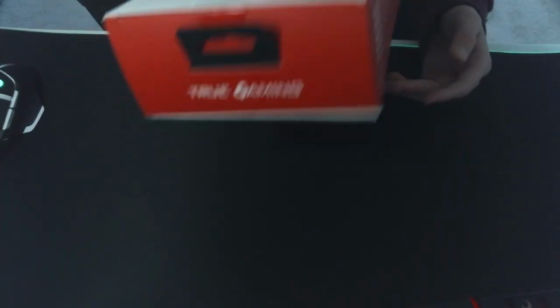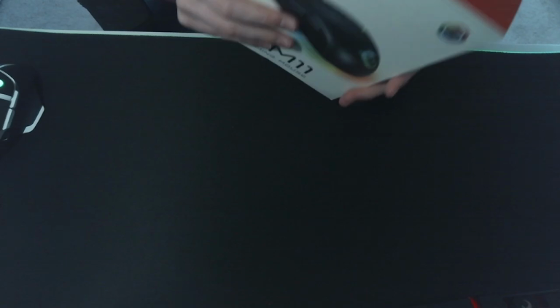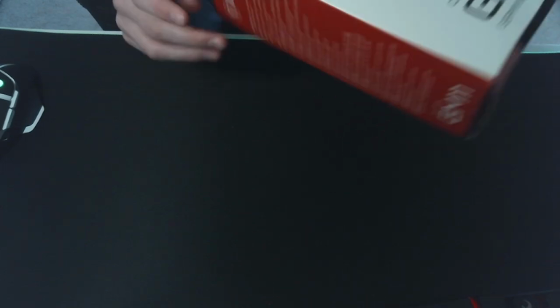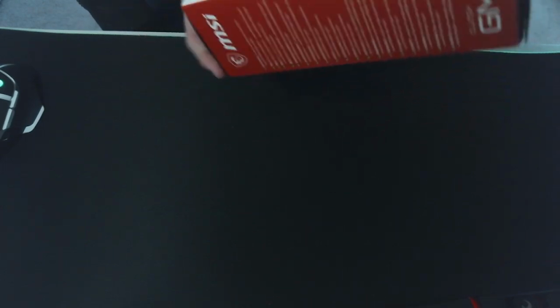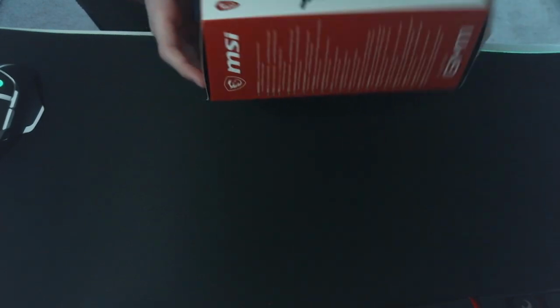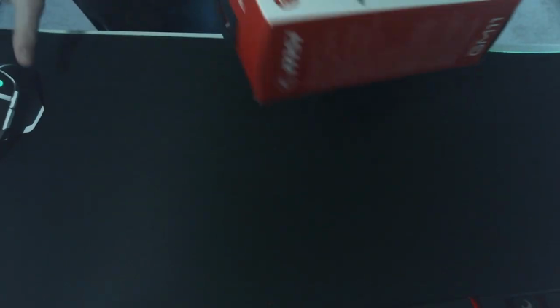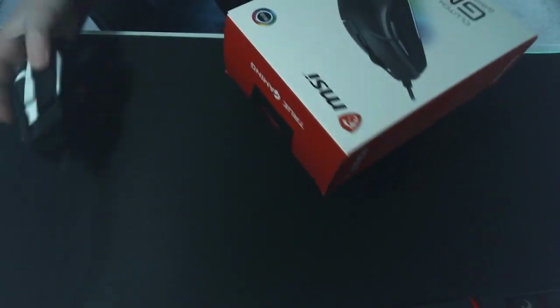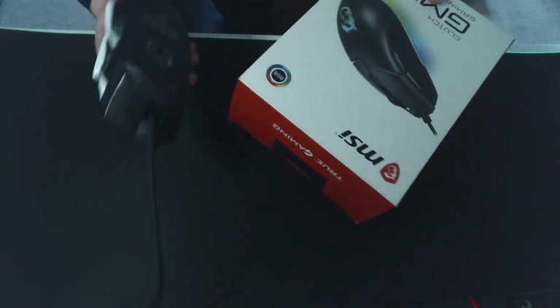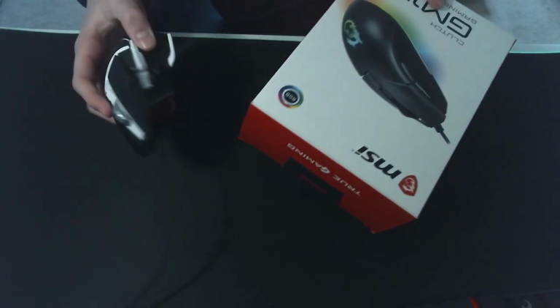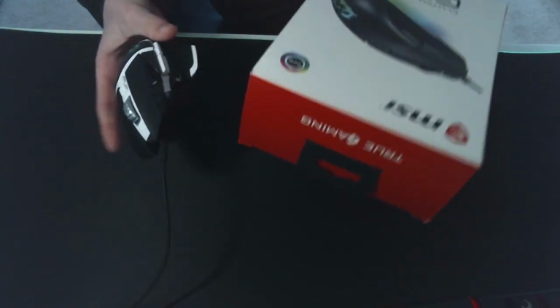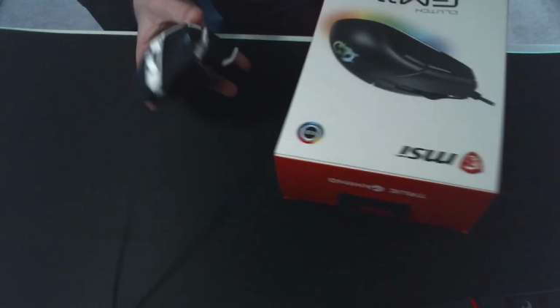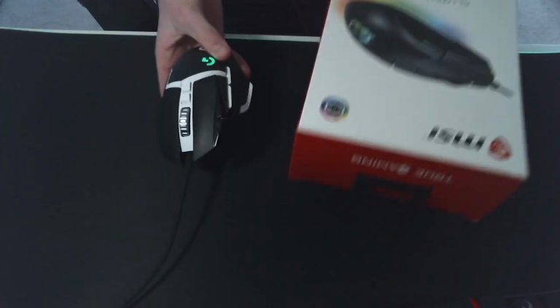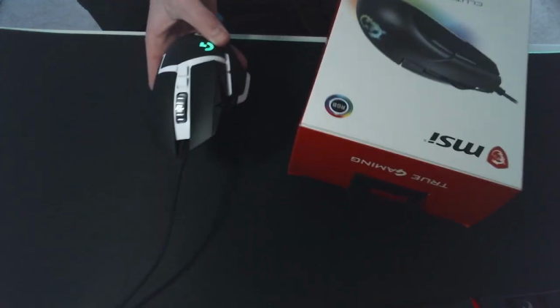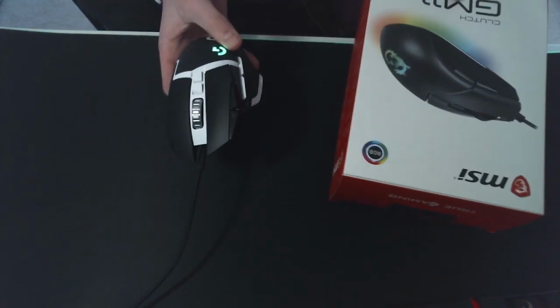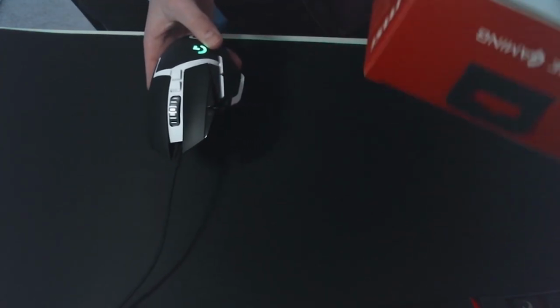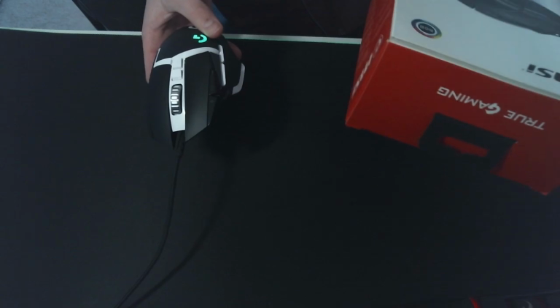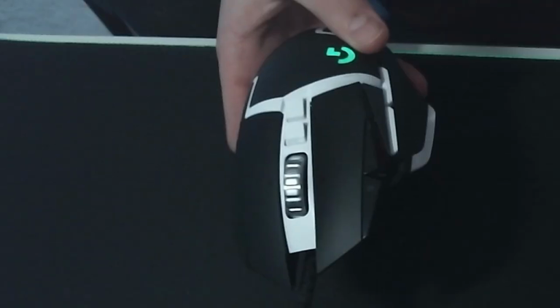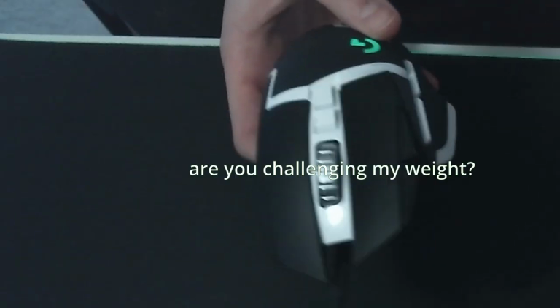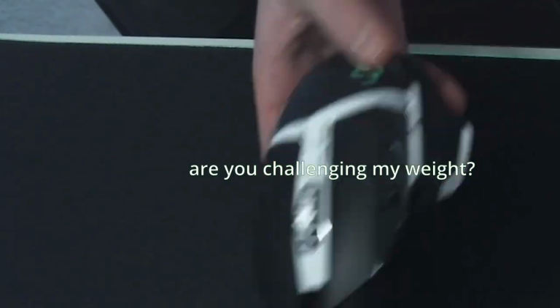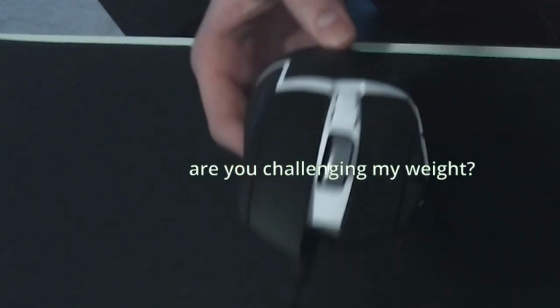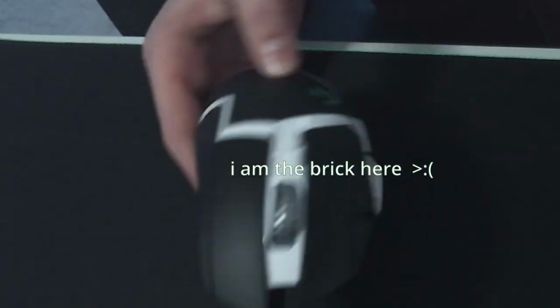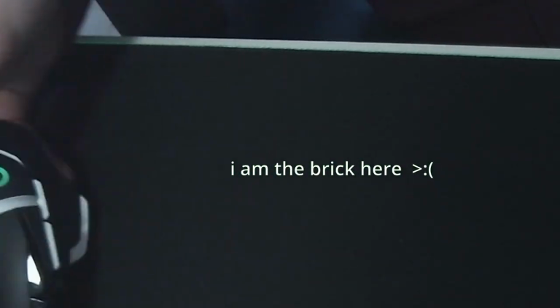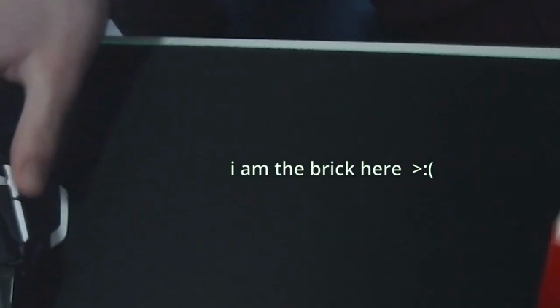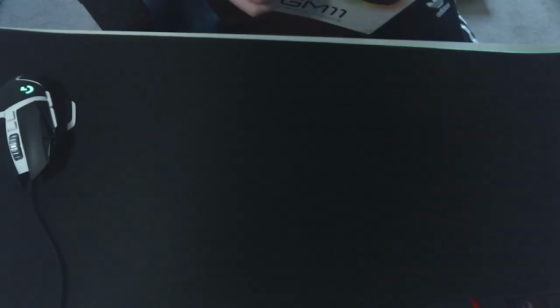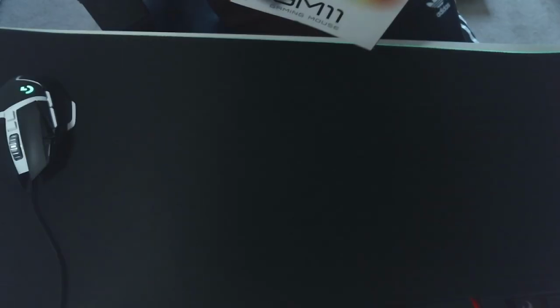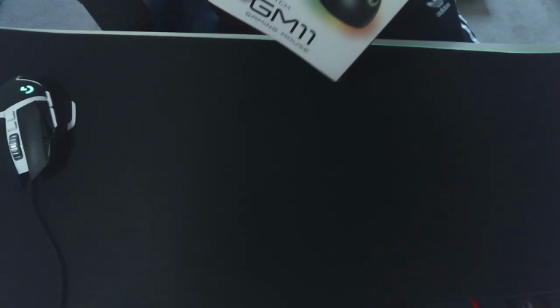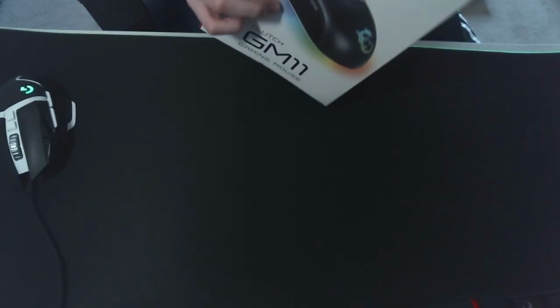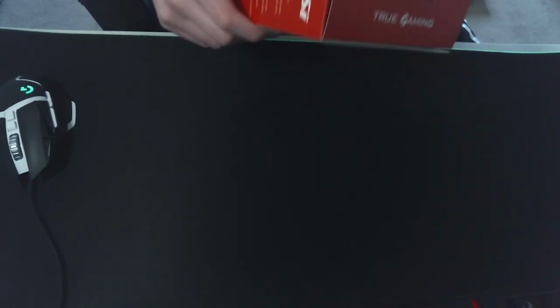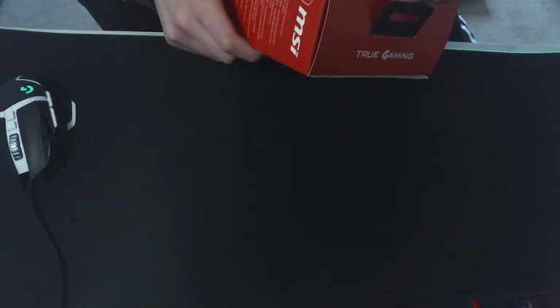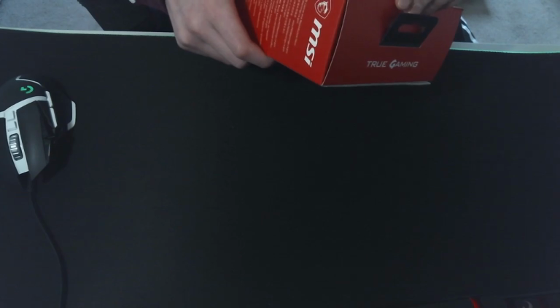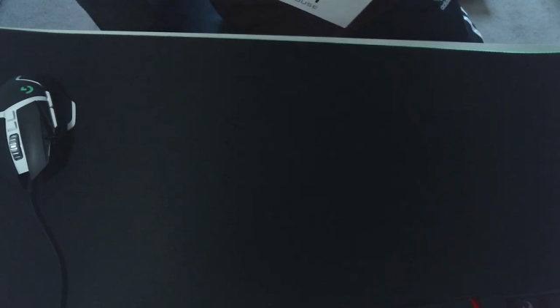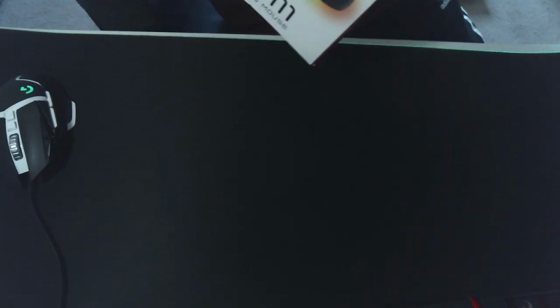This feels so light compared to my G5 — well, it's about the same. To be fair, this feels heavier, which I'm a little bit worried about. So let's just open this thing up.